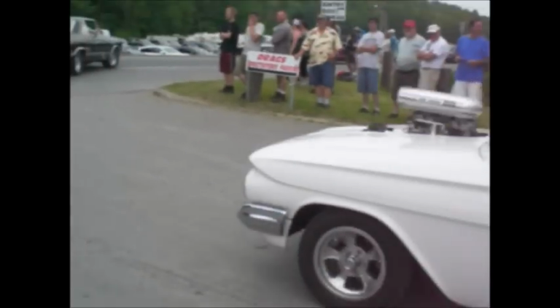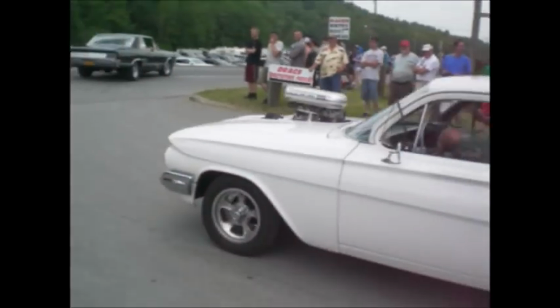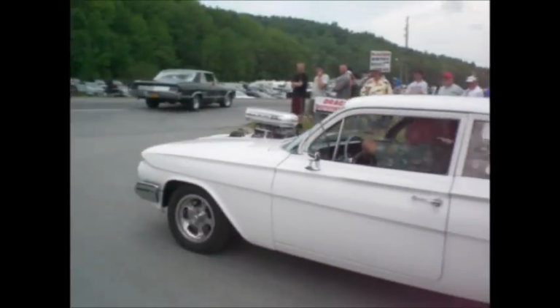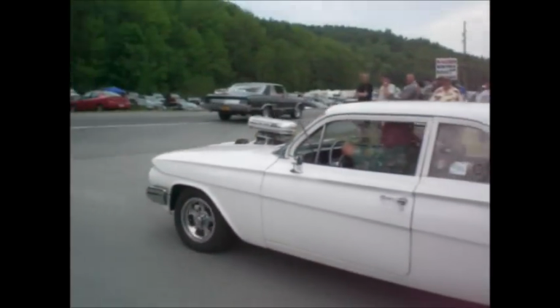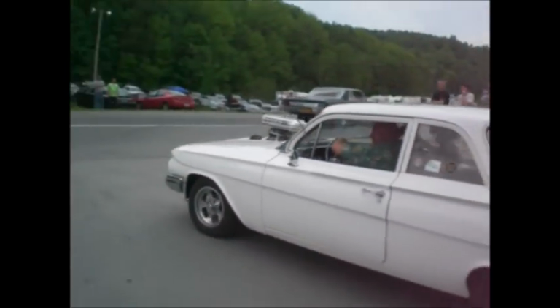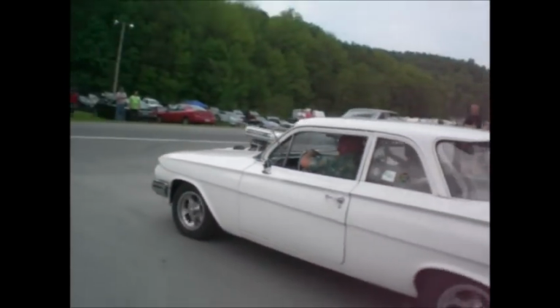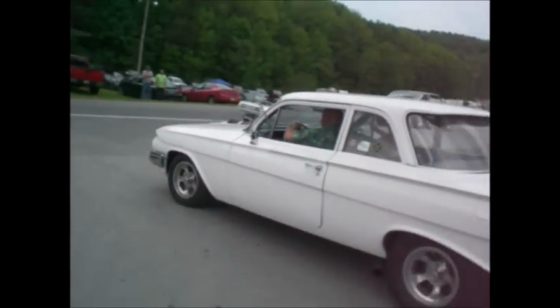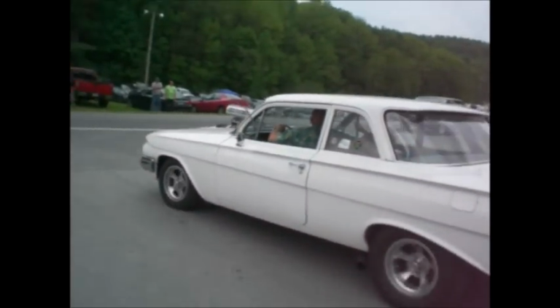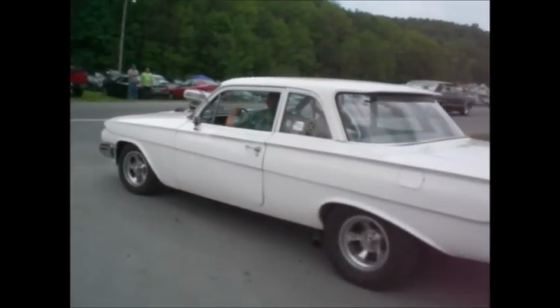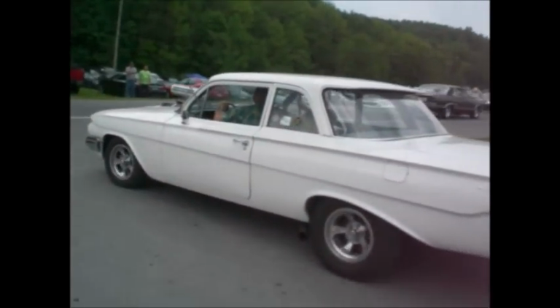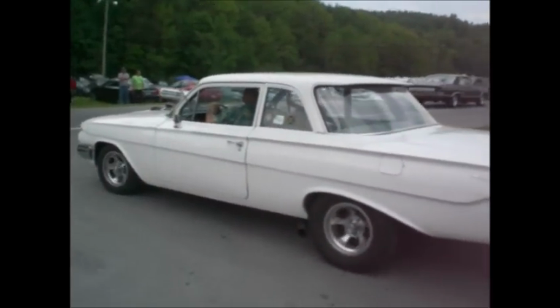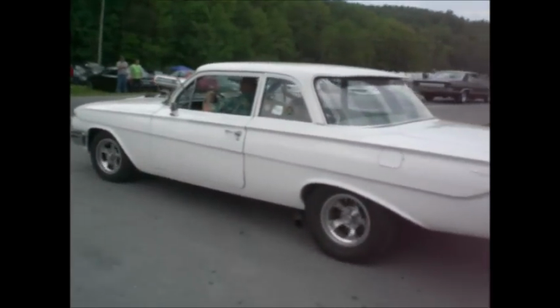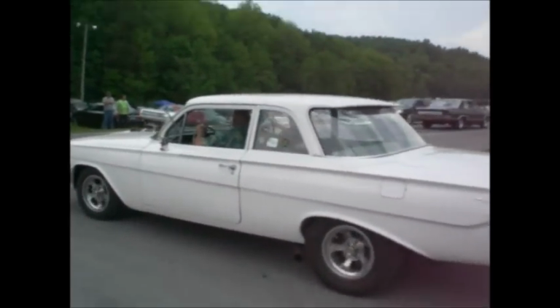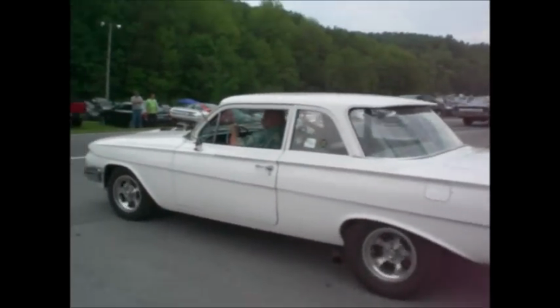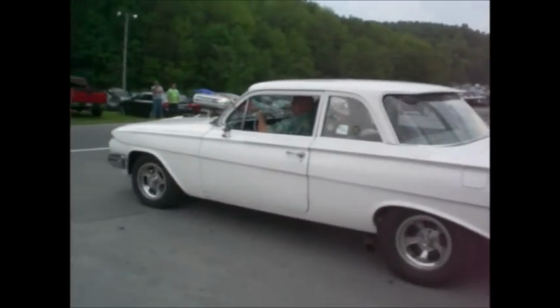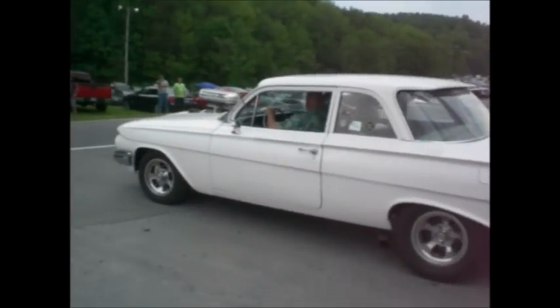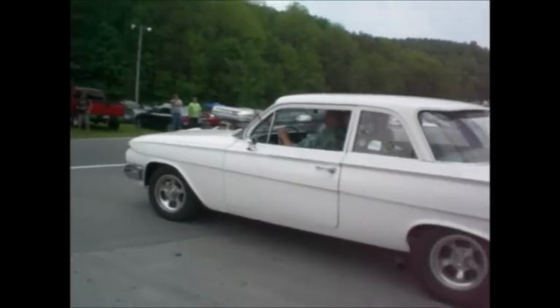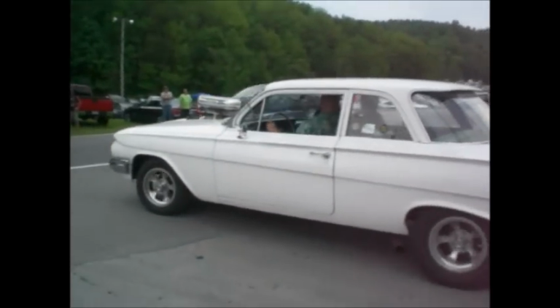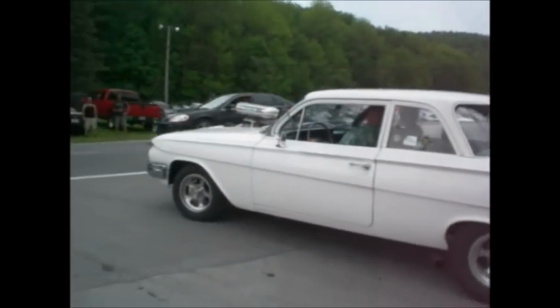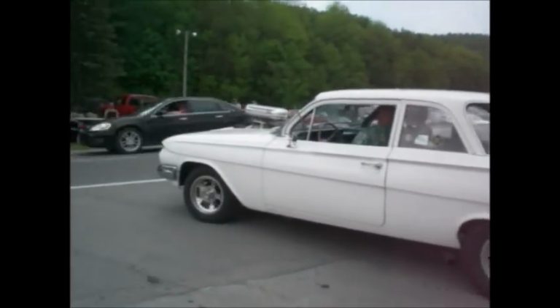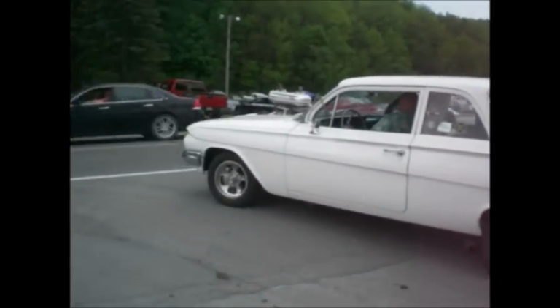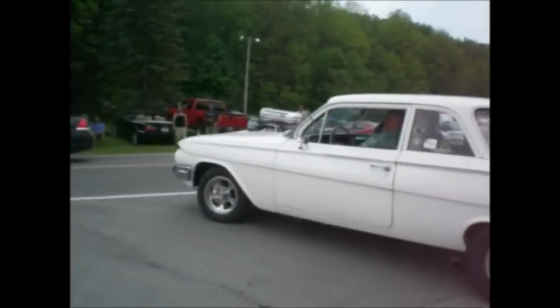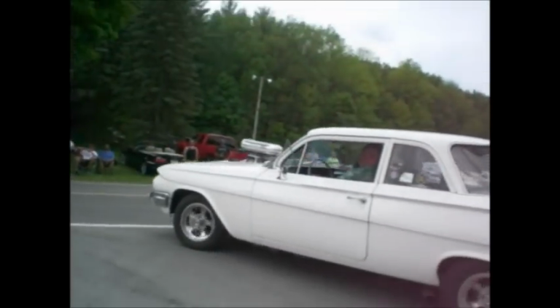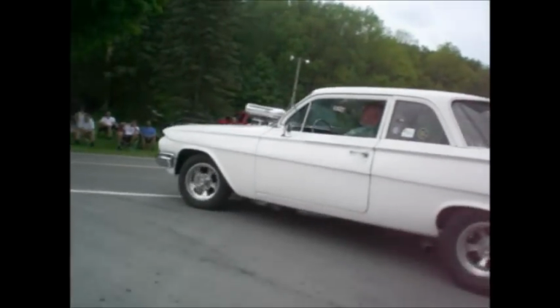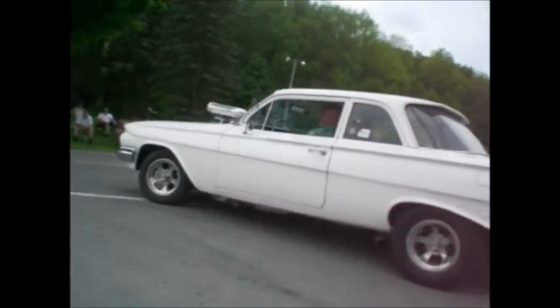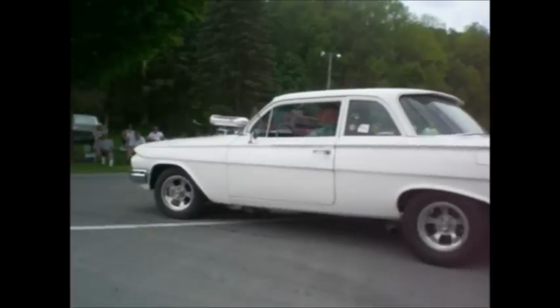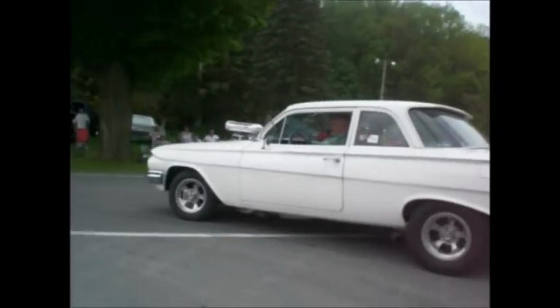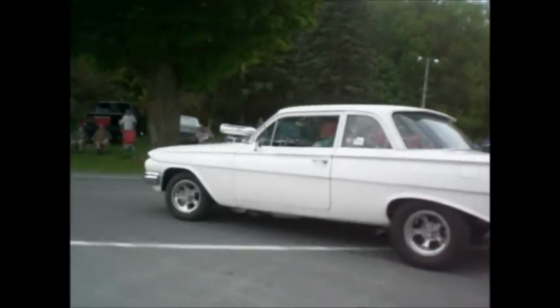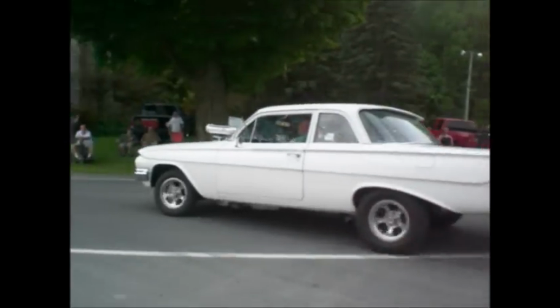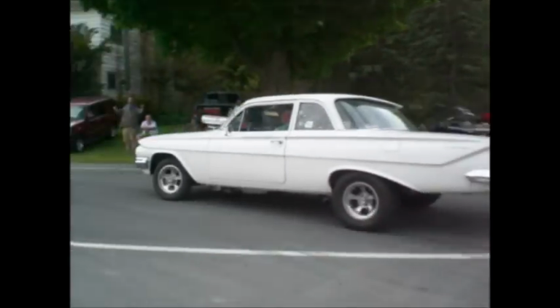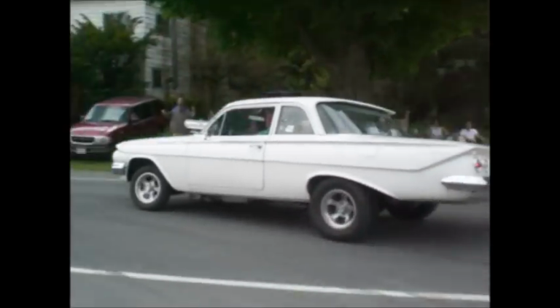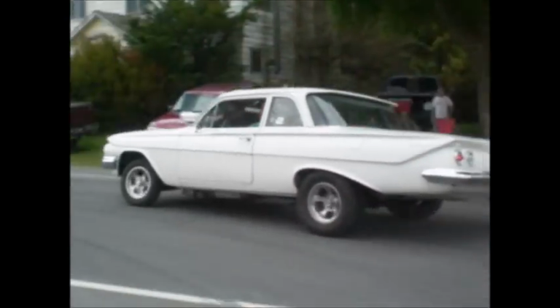High torque 409, supercharged, 2x4, 1961 Biscayne flat top. Light them up!